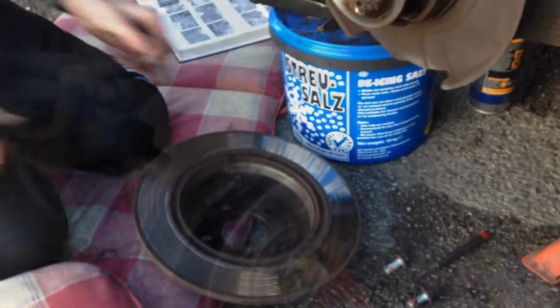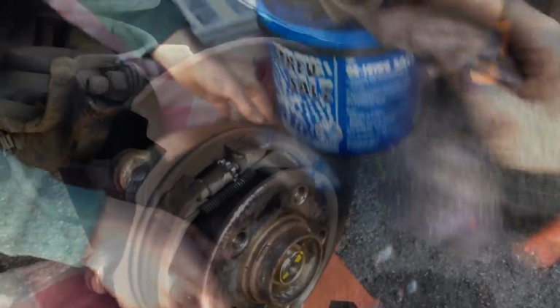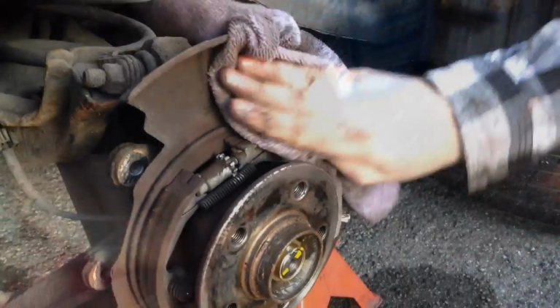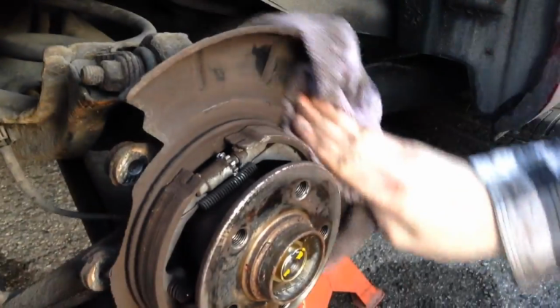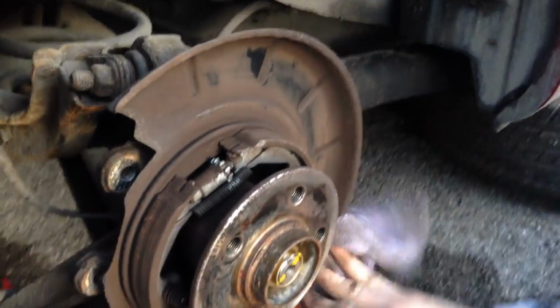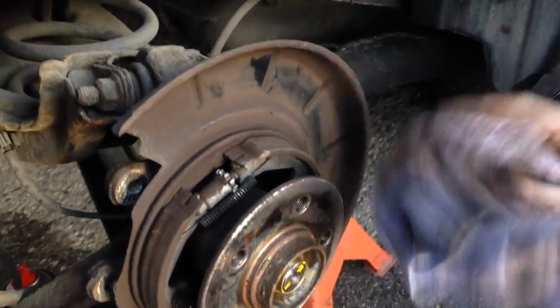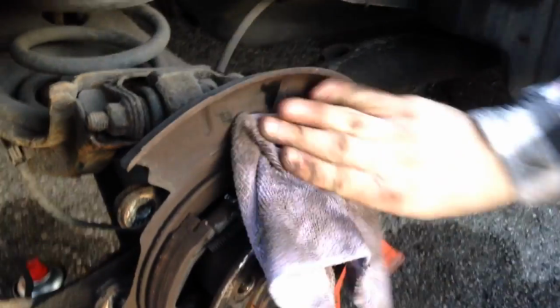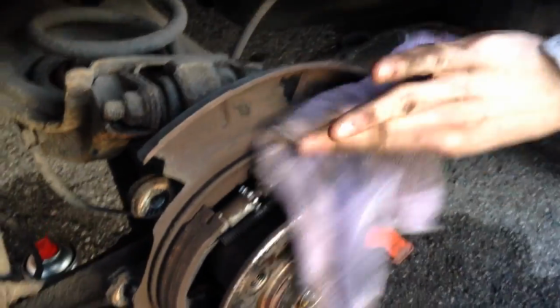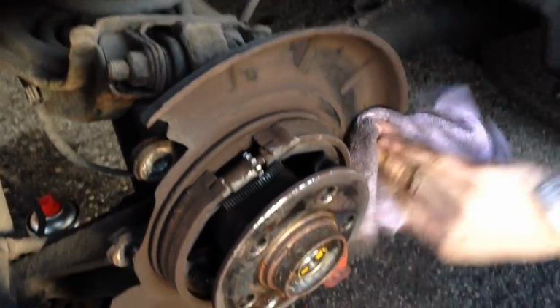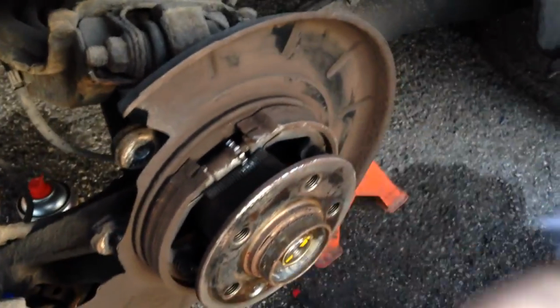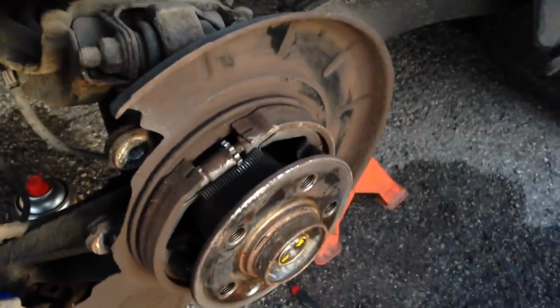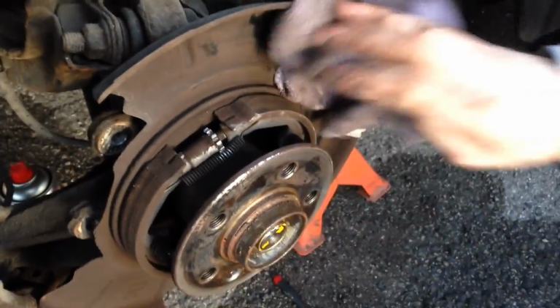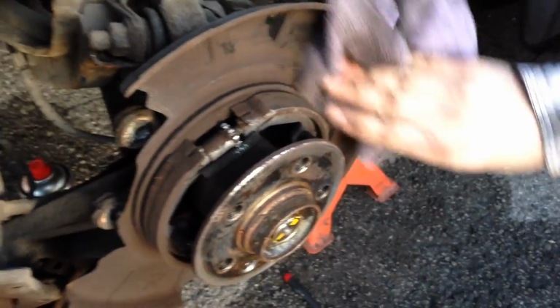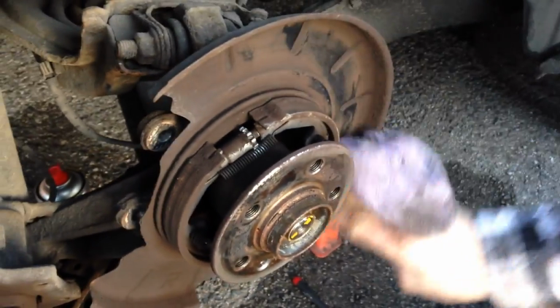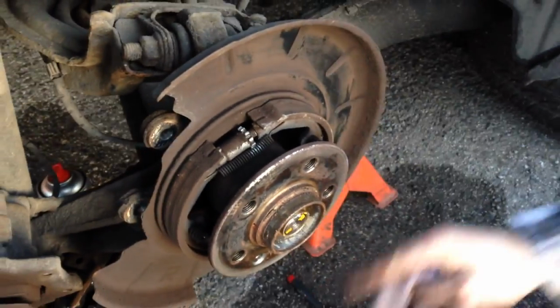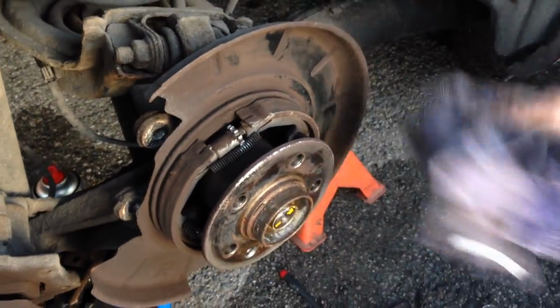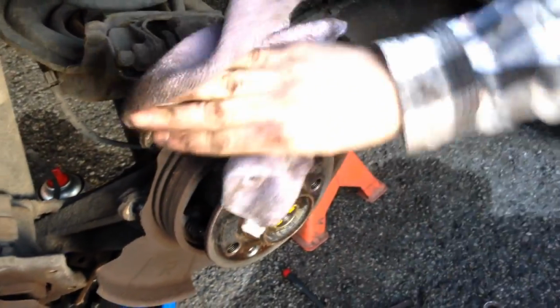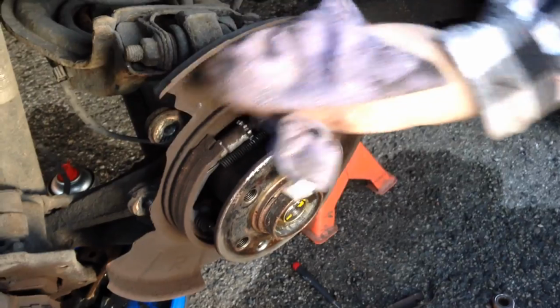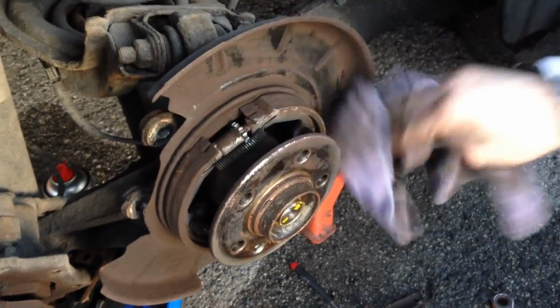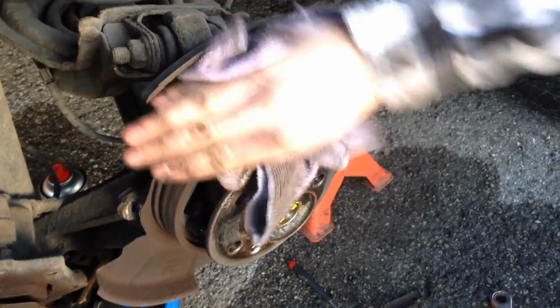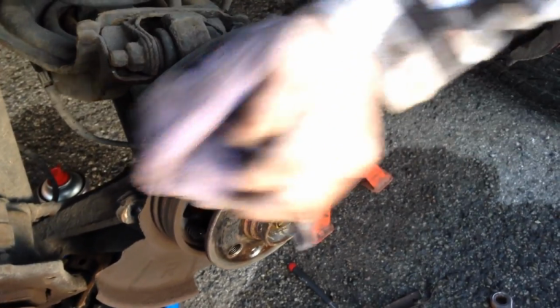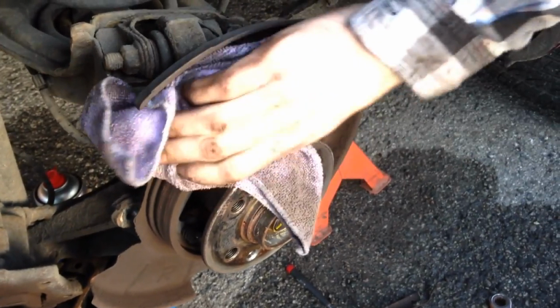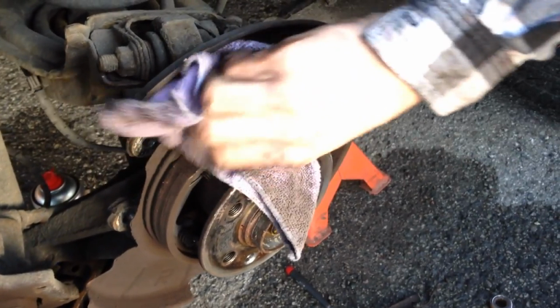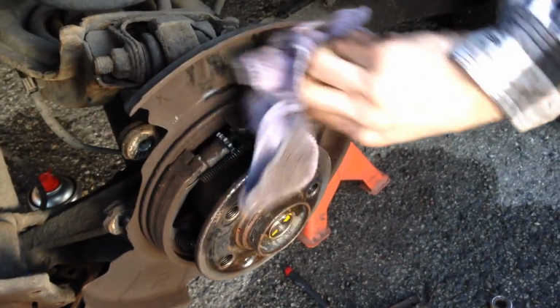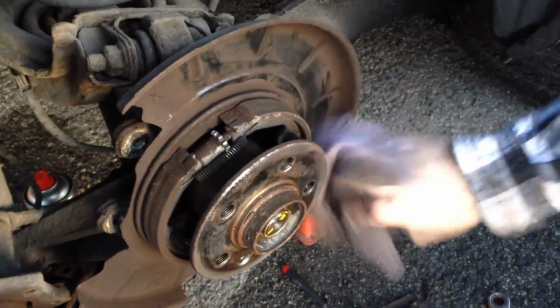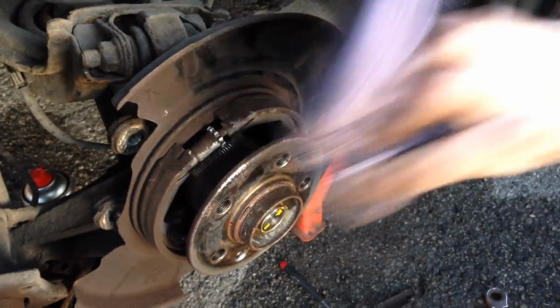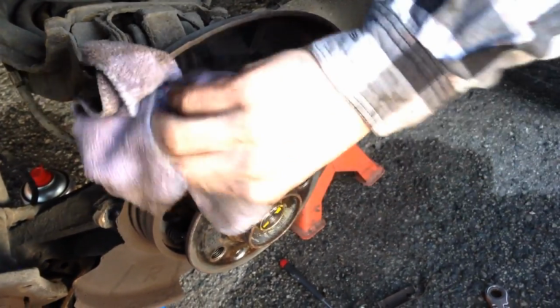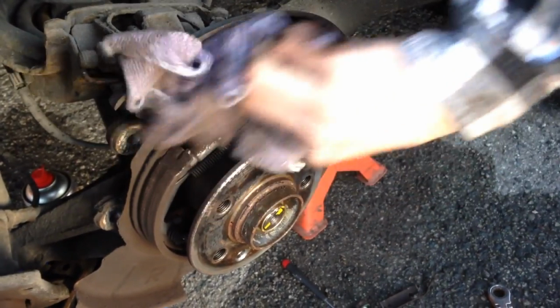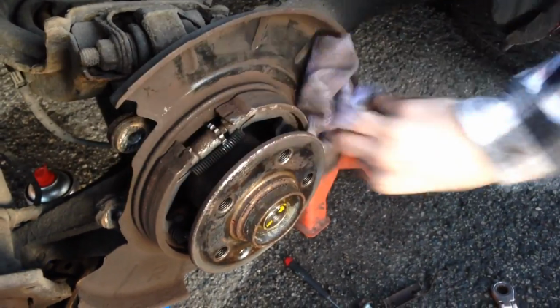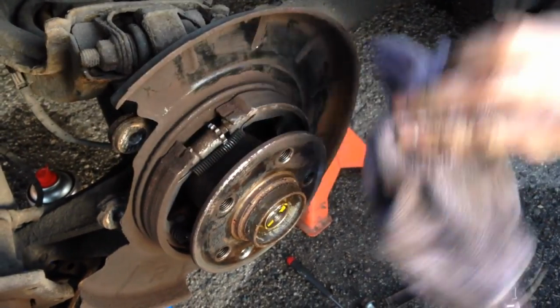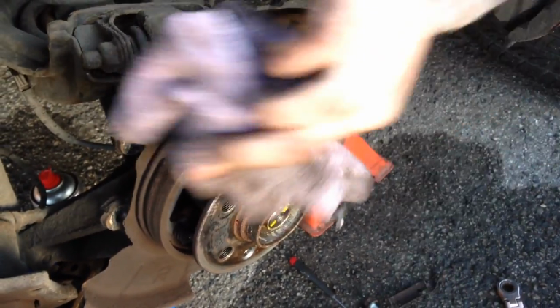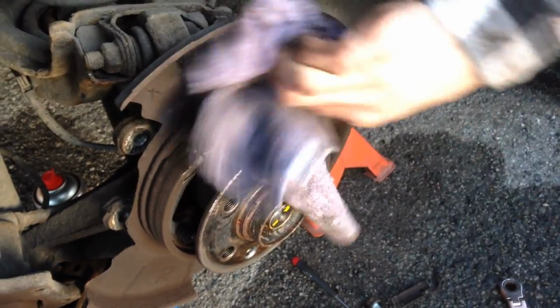Get rid of any excess brake dust around the area. You can use brake cleaner if you want, but we're just going to use an old rag and get off what we can.